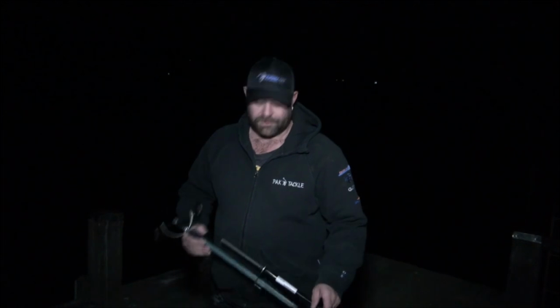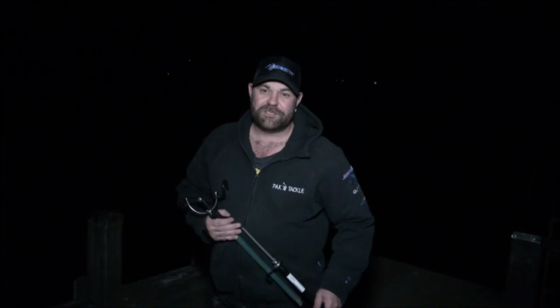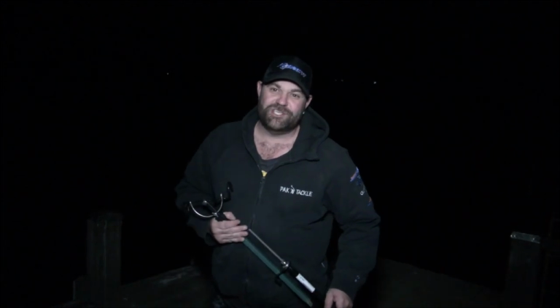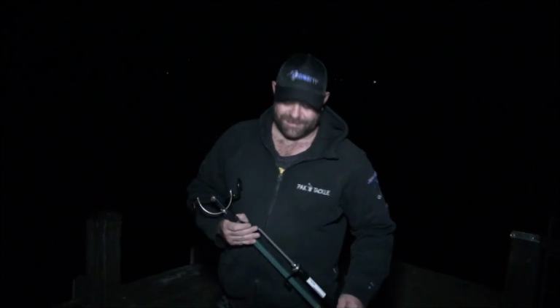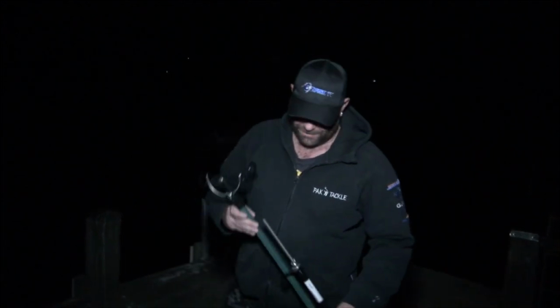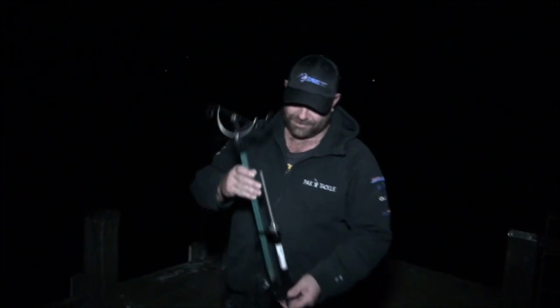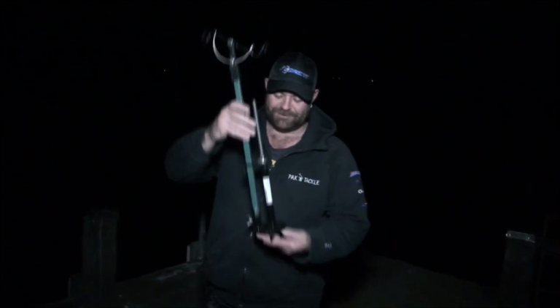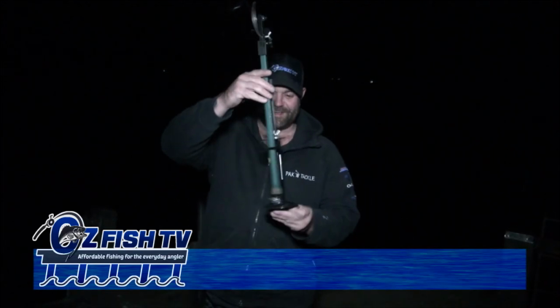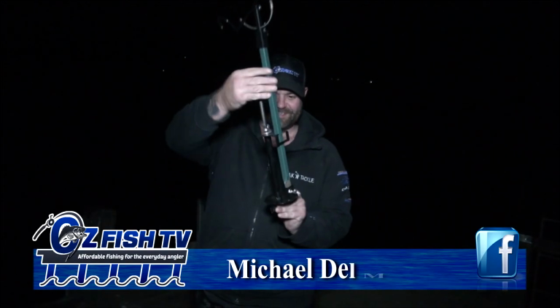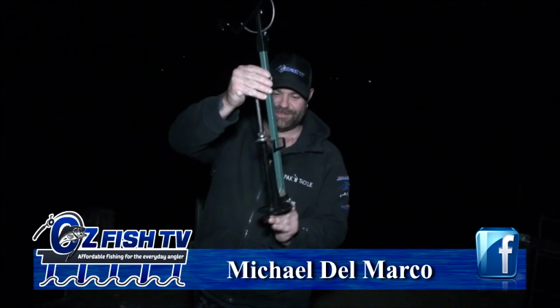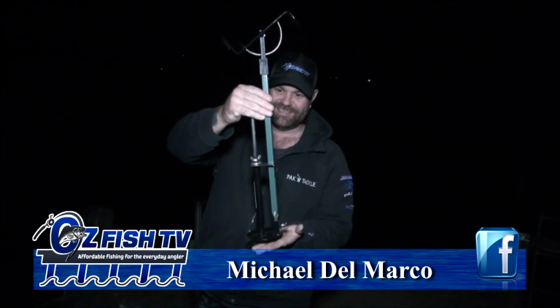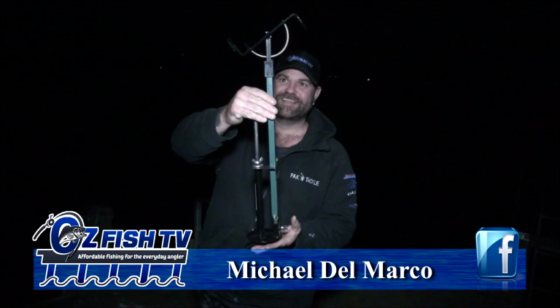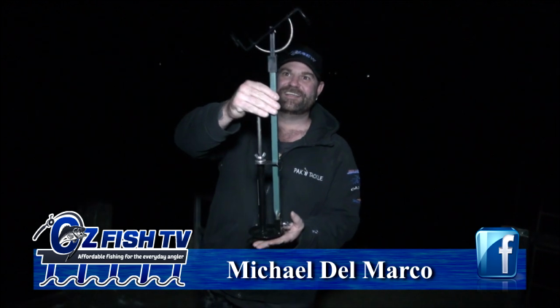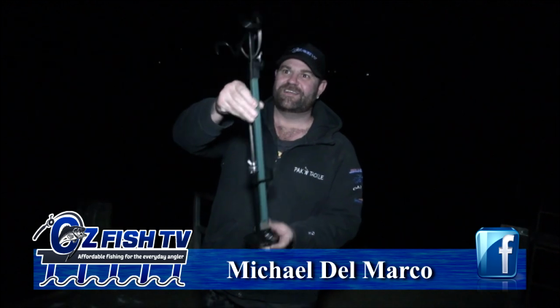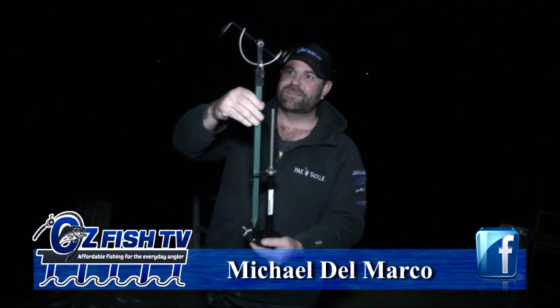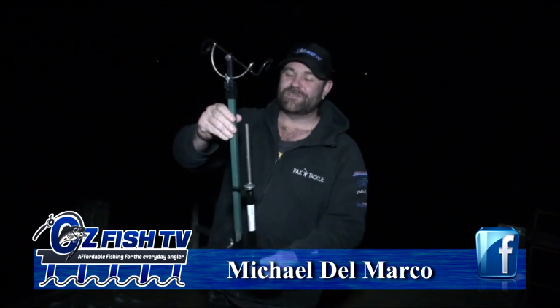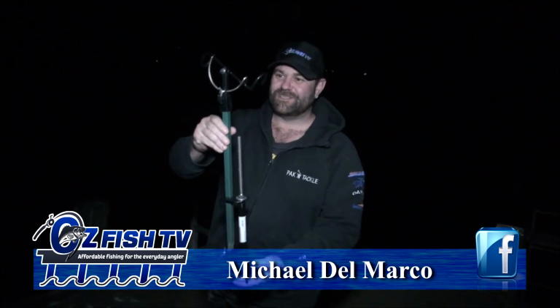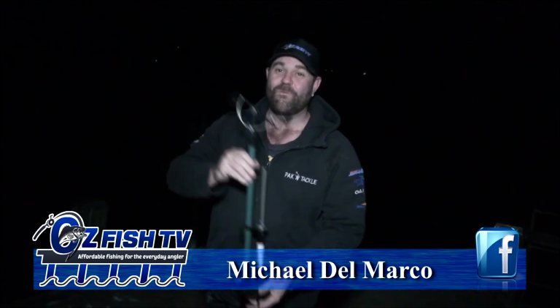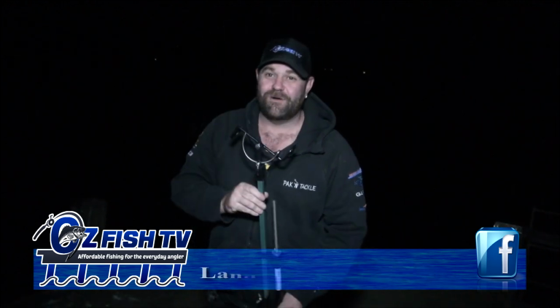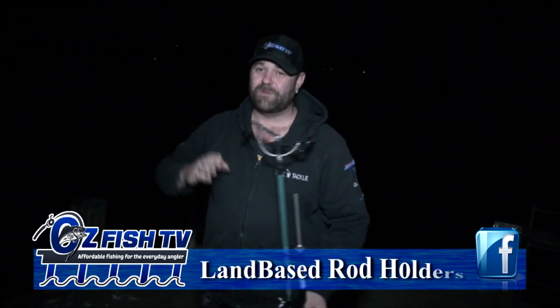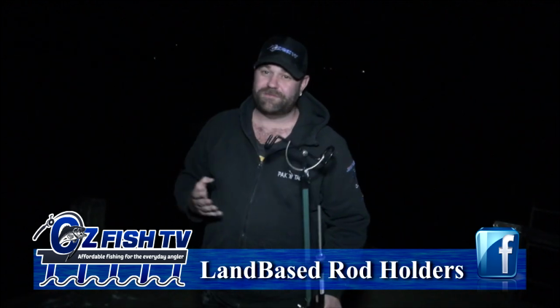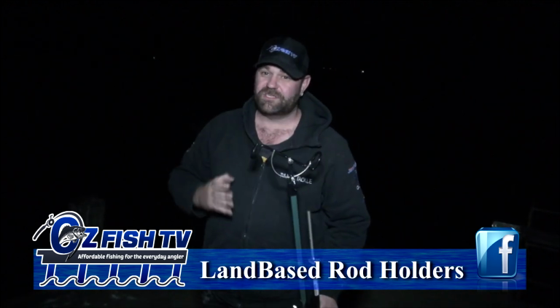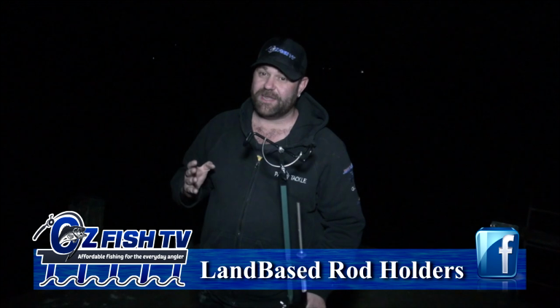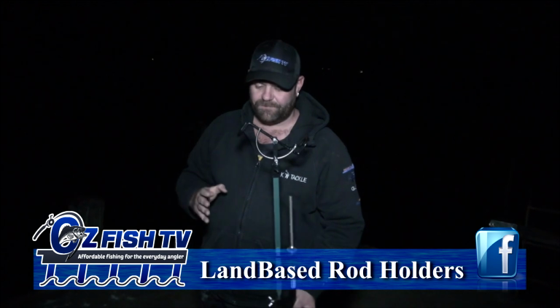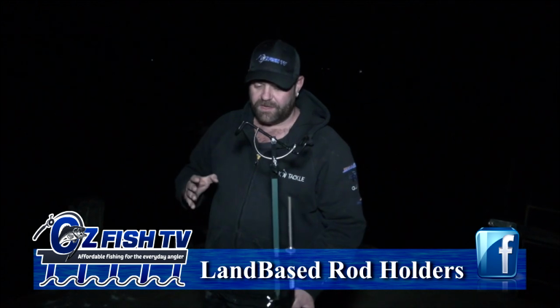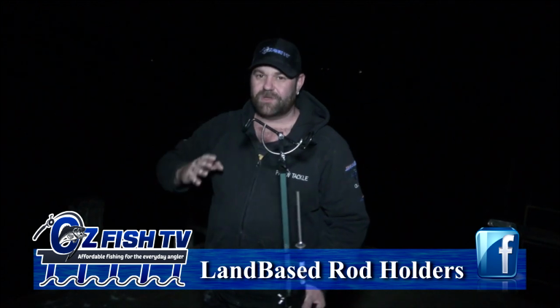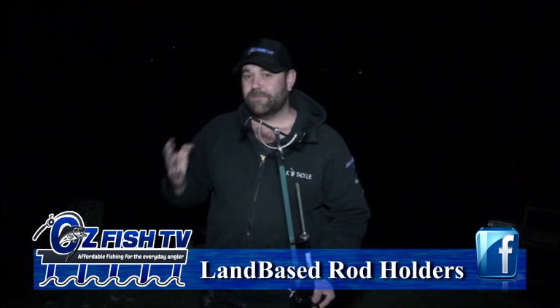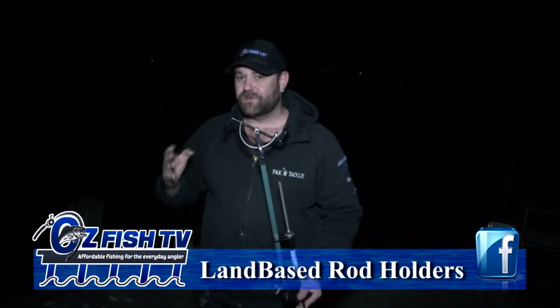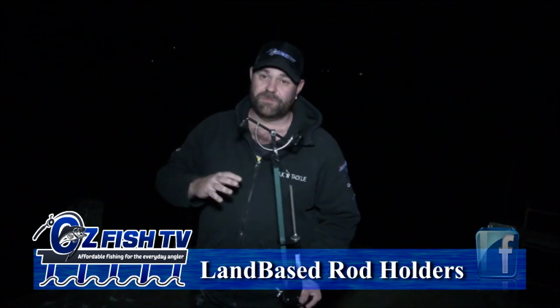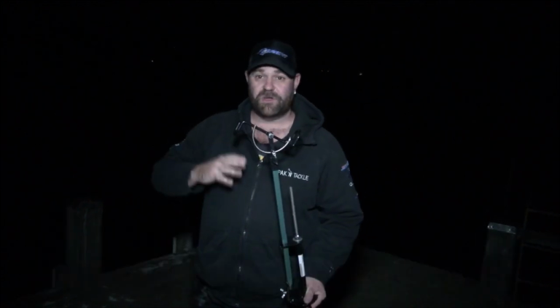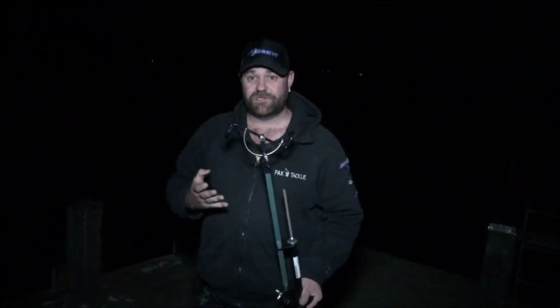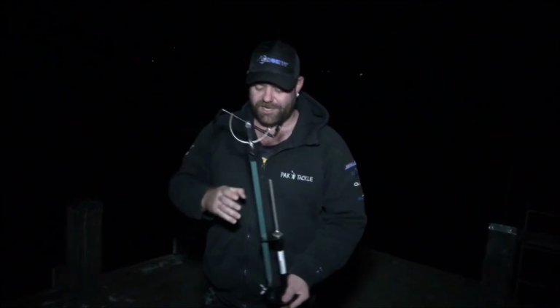Tonight I'm fishing on a jetty. Now I've got this contraption right here. When I saw this I went wow. I do a lot of mulloway fishing especially late at night, and sometimes it's land based, sometimes it's in the boat, but tonight we're fishing on a jetty.